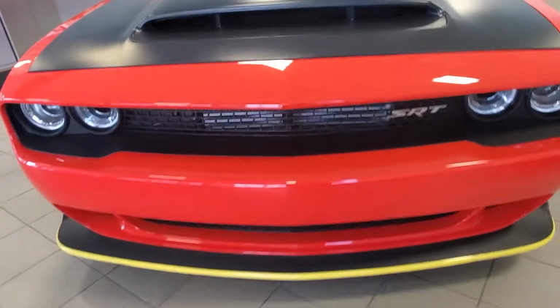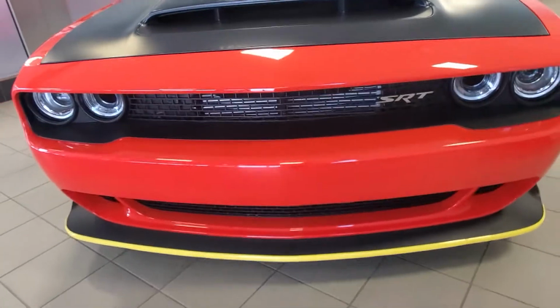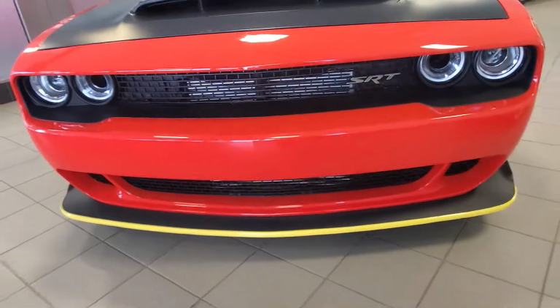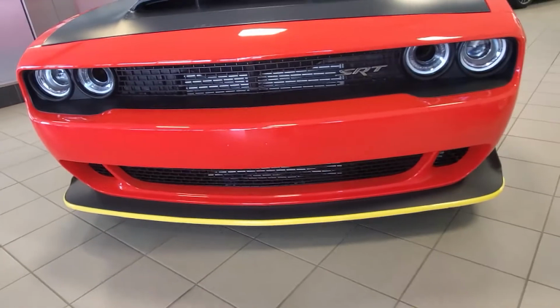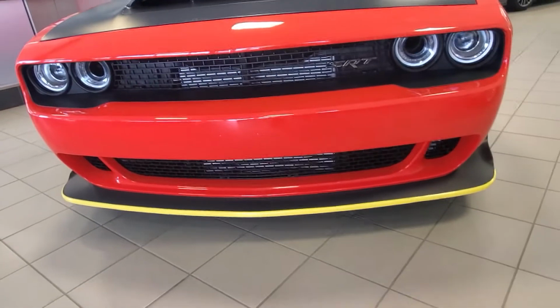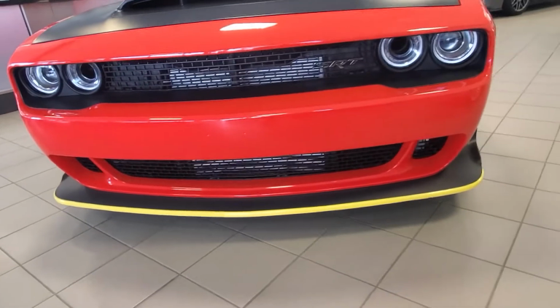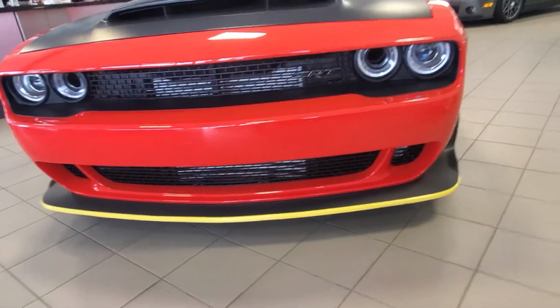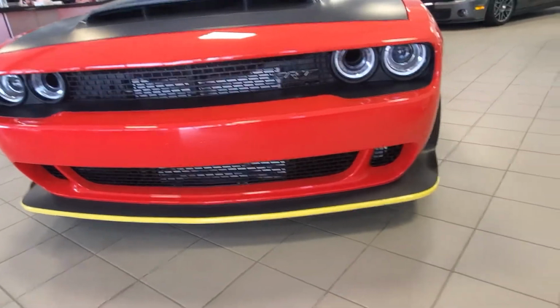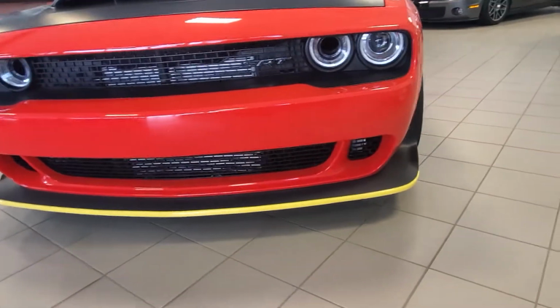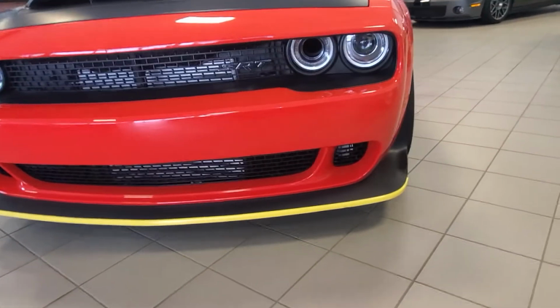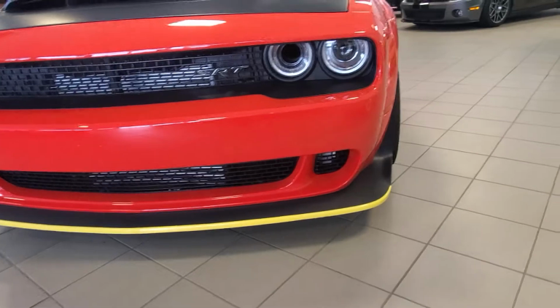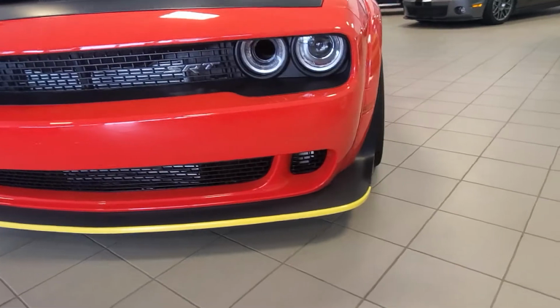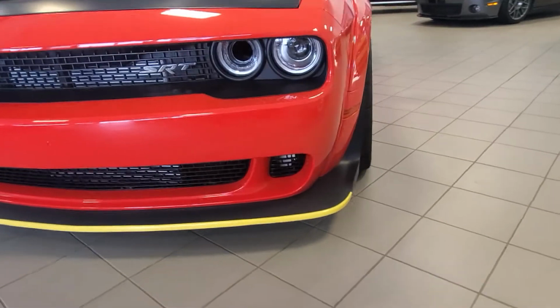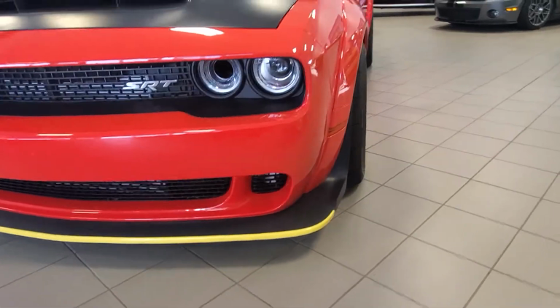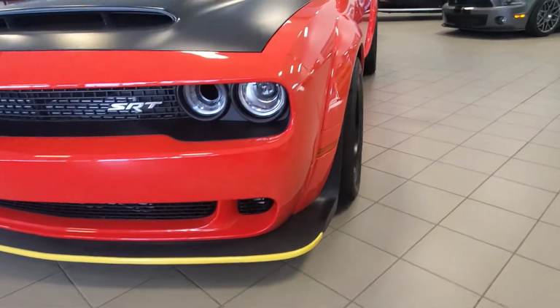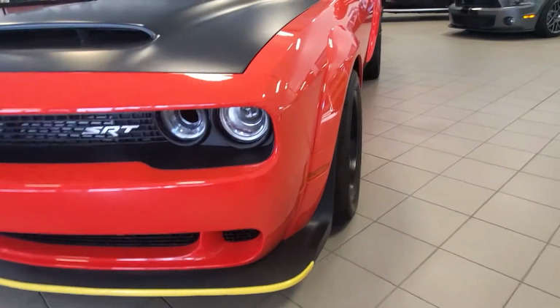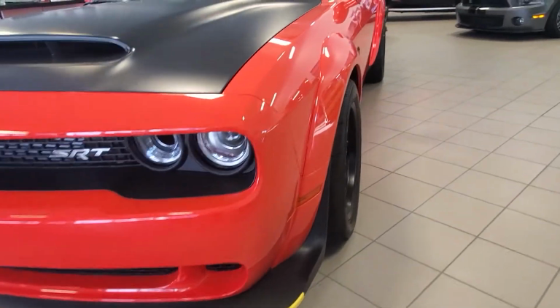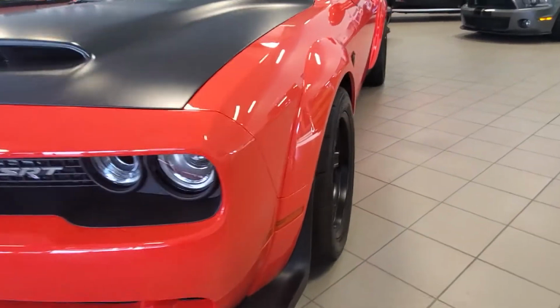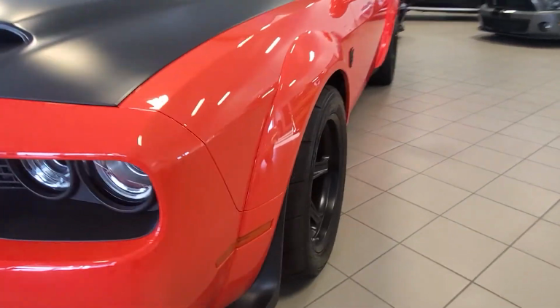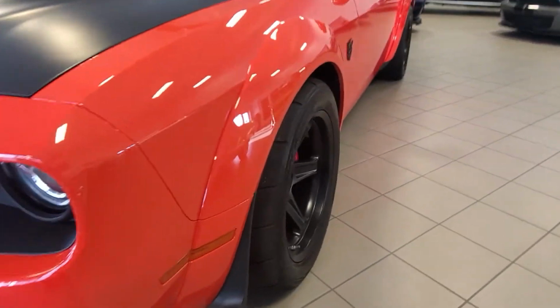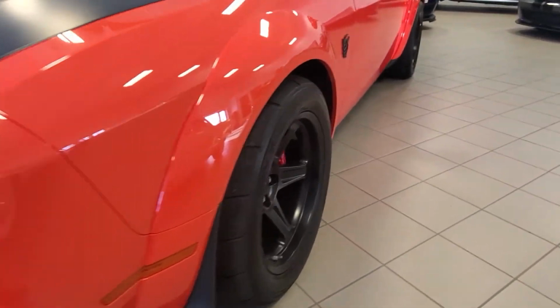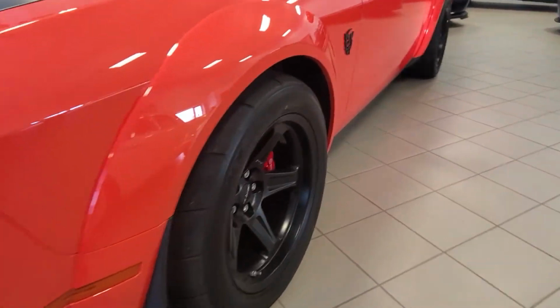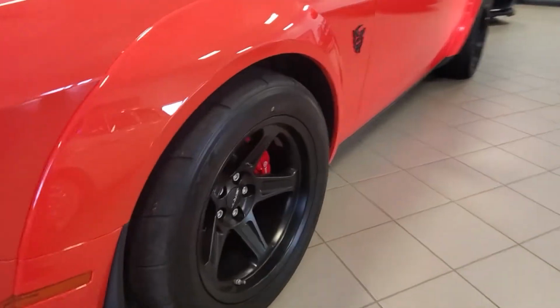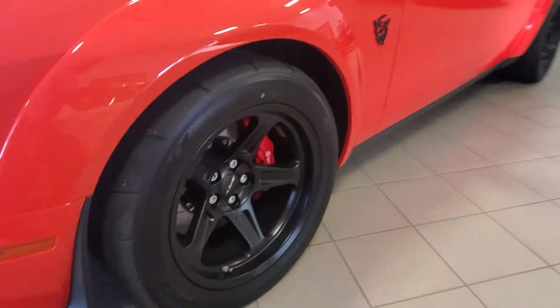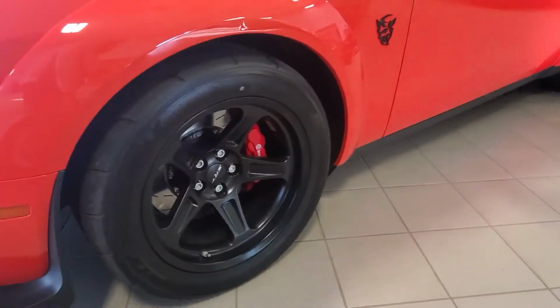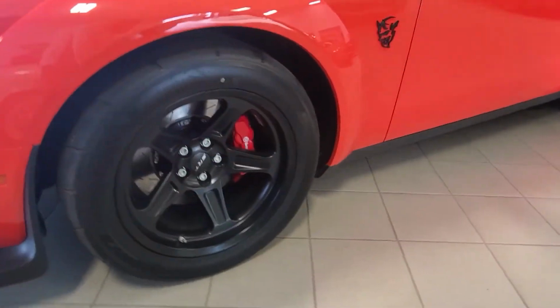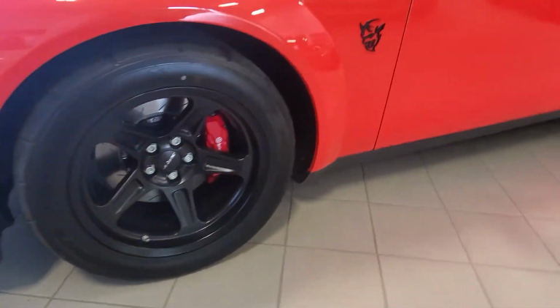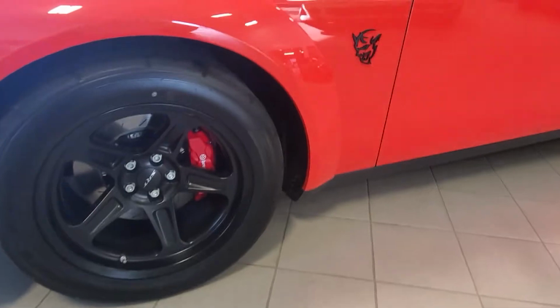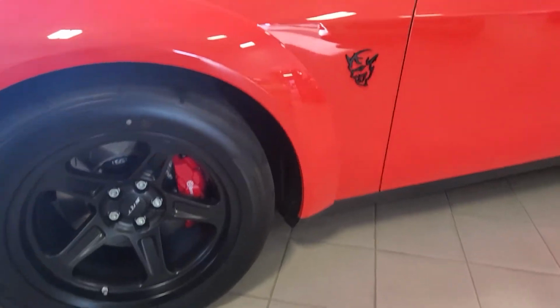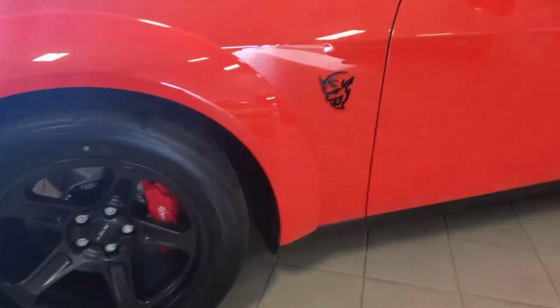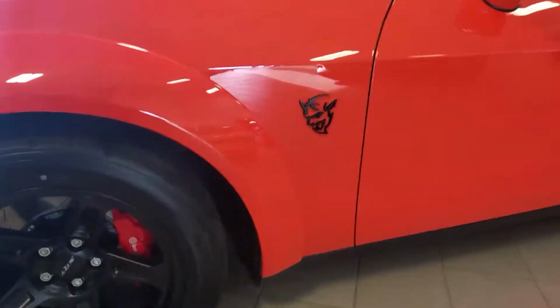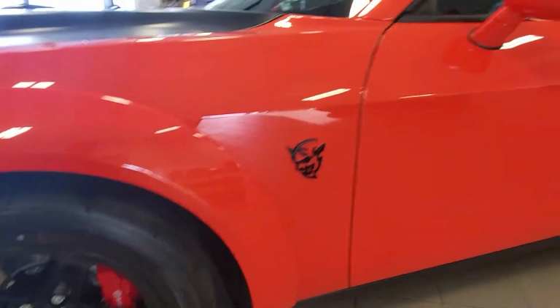This thing is immaculate. I just wanted to show you all the way around here. I love the color on this thing — the wheels, the Brembo brakes, all the Demon symbols all the way around.